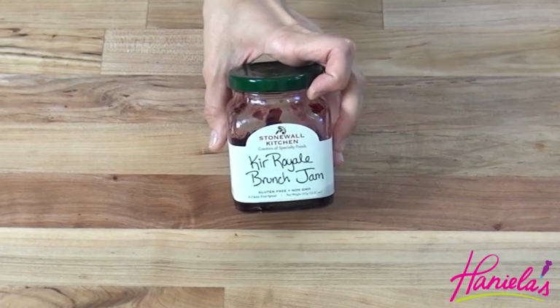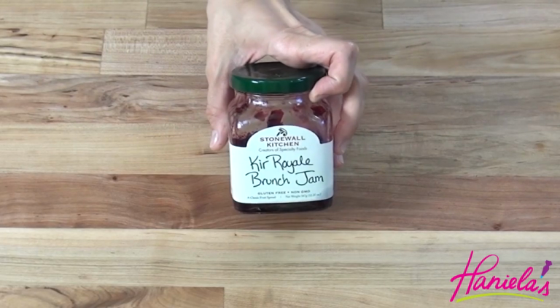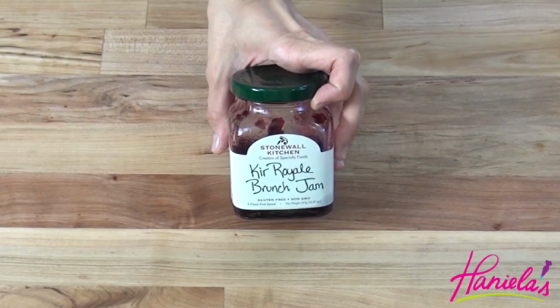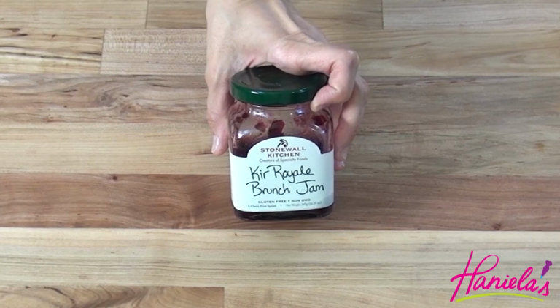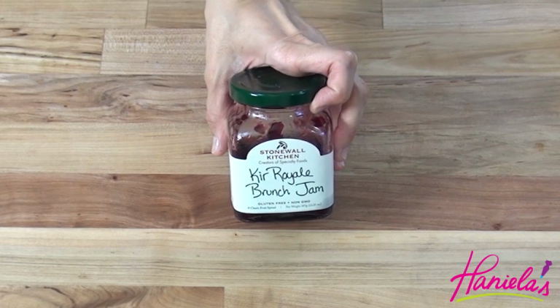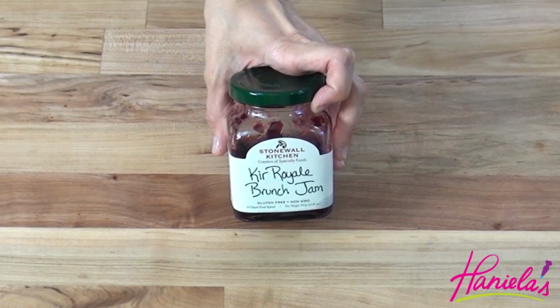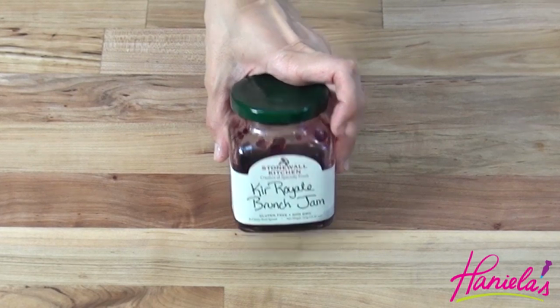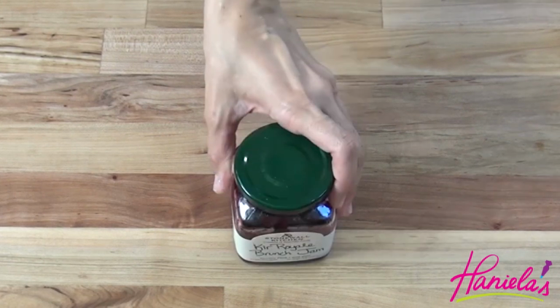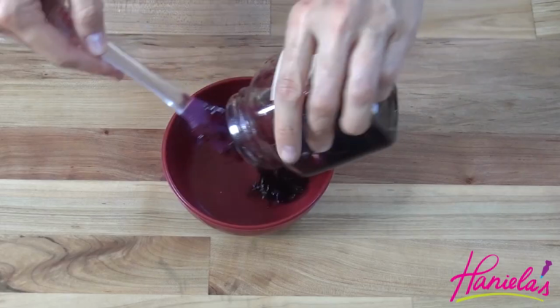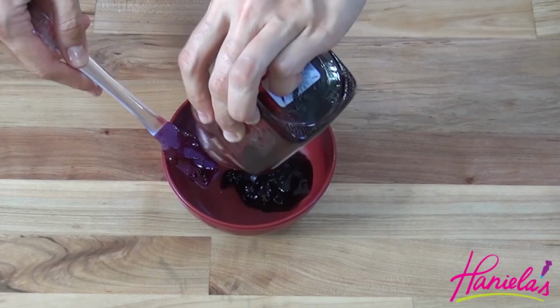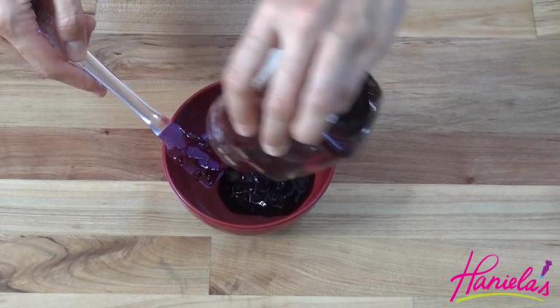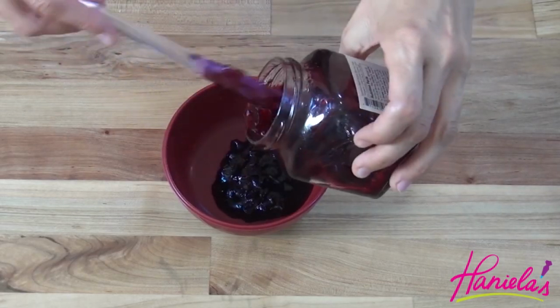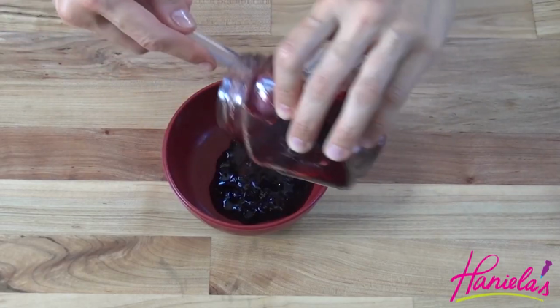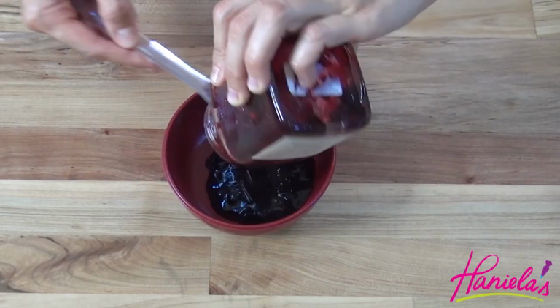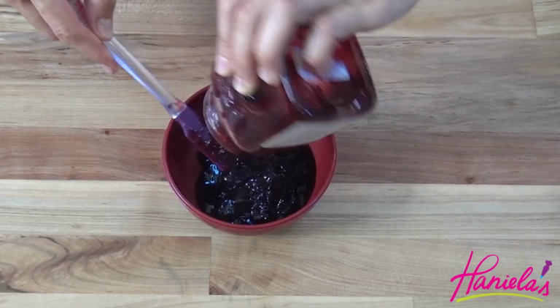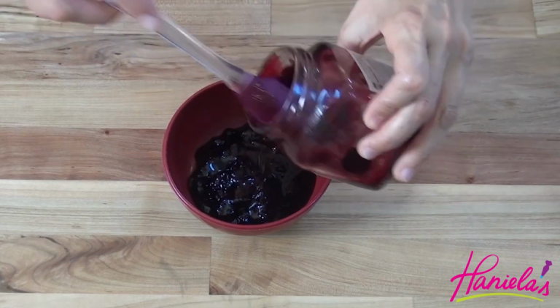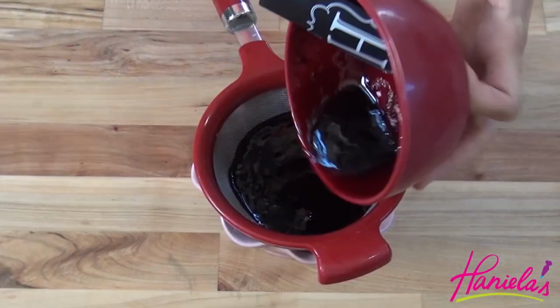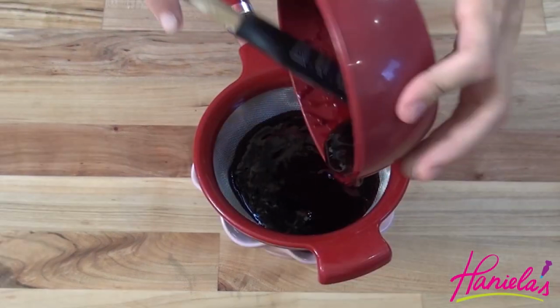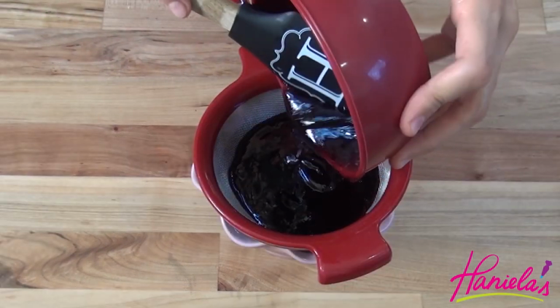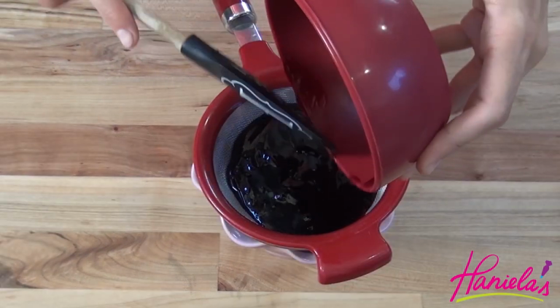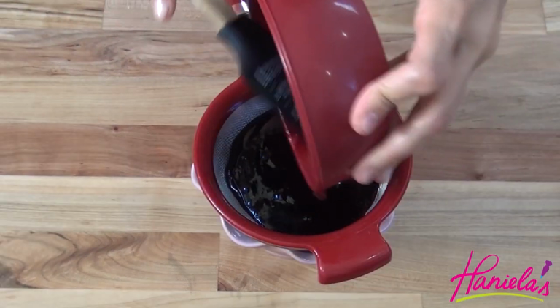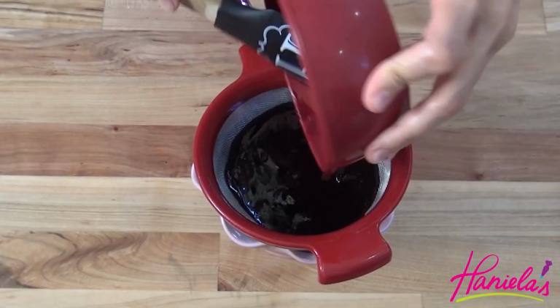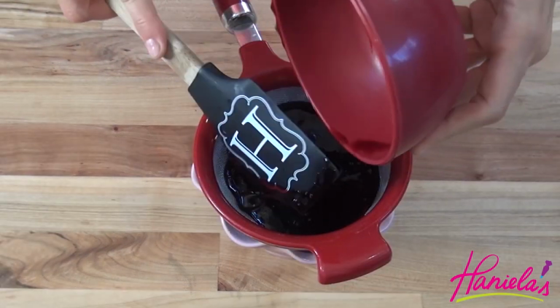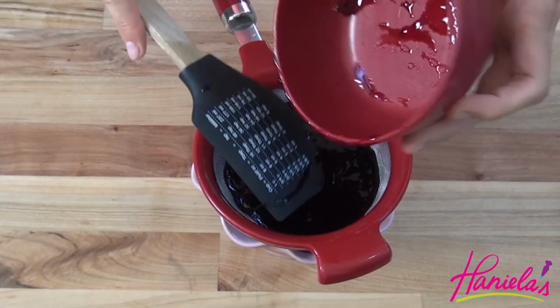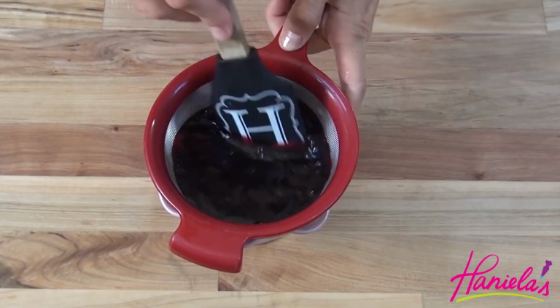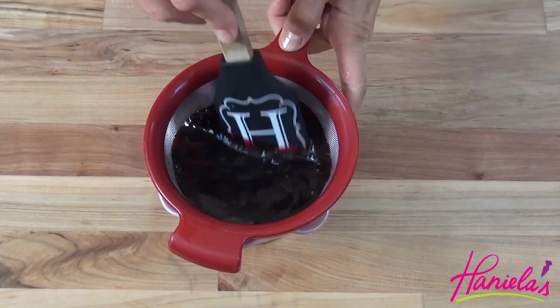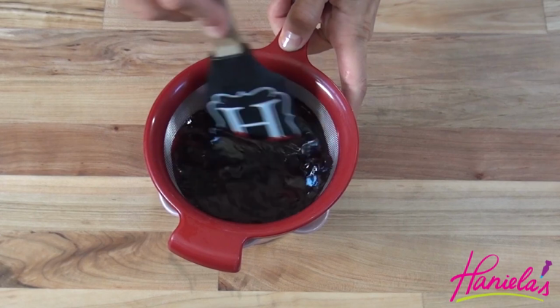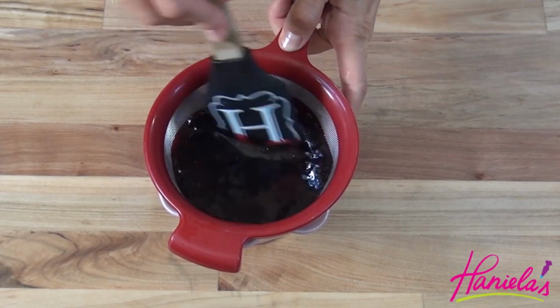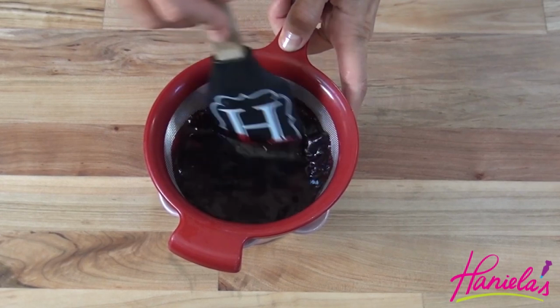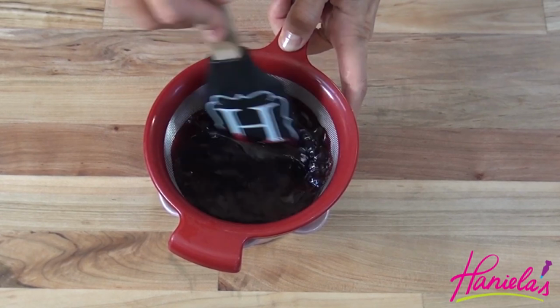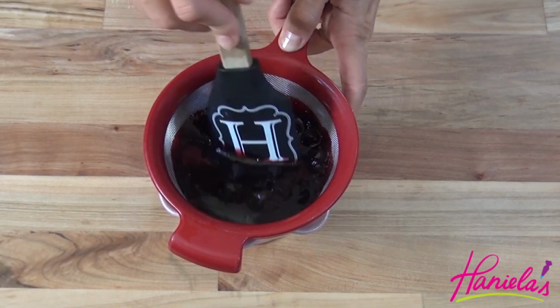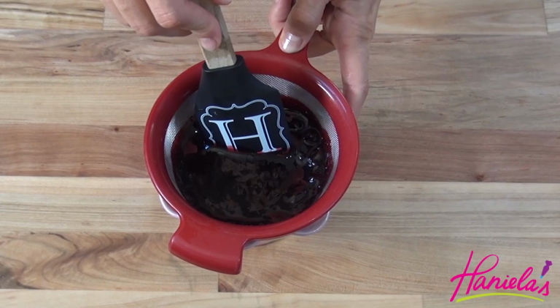Today I will be using Stonewall Kitchen Key Royal Brunch Jam, which is basically red currant and some champagne — so yummy. I microwaved it until it became more fluid and then we're gonna strain it to remove seeds and all the pulp.